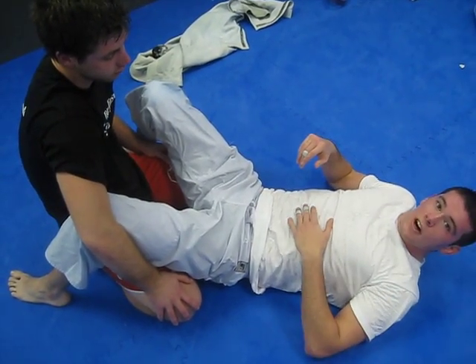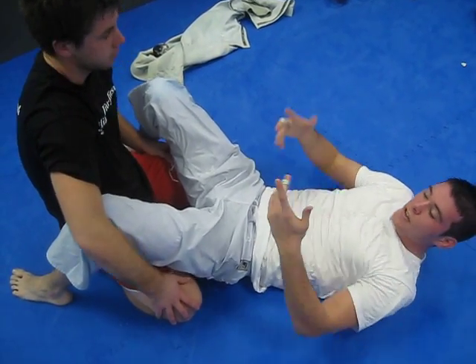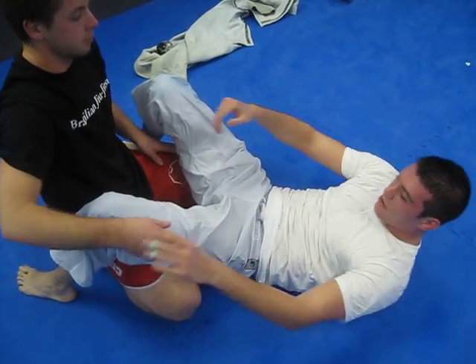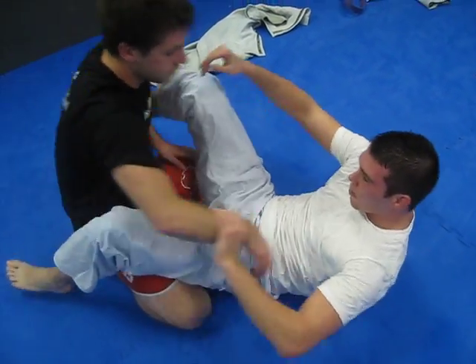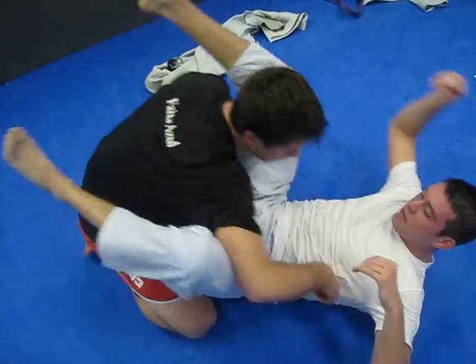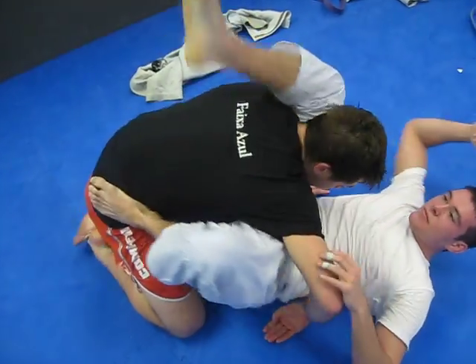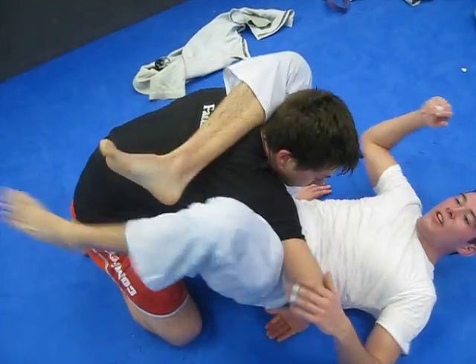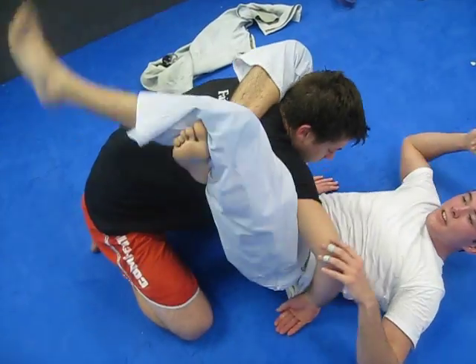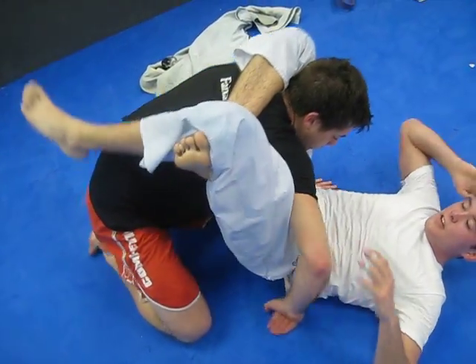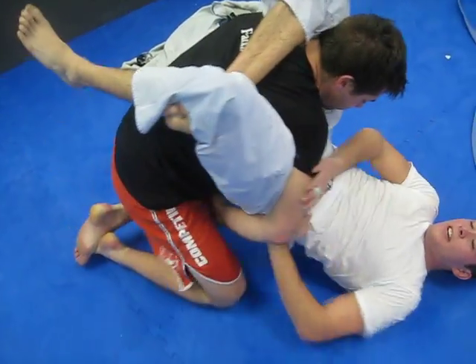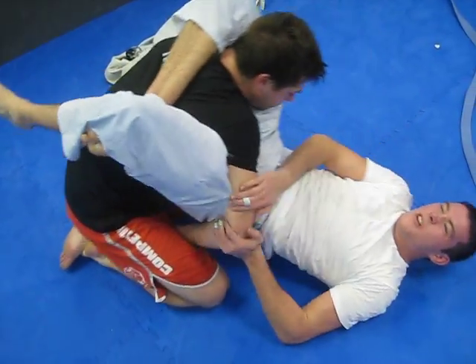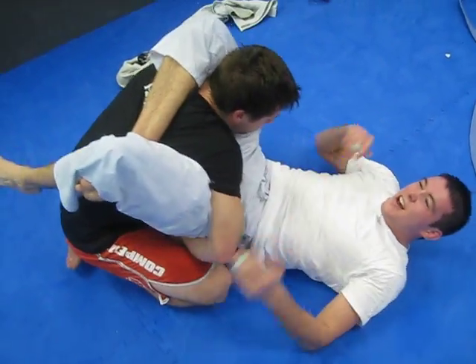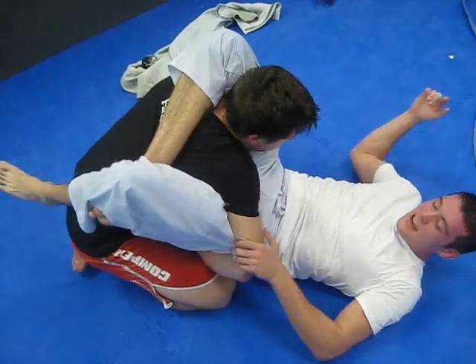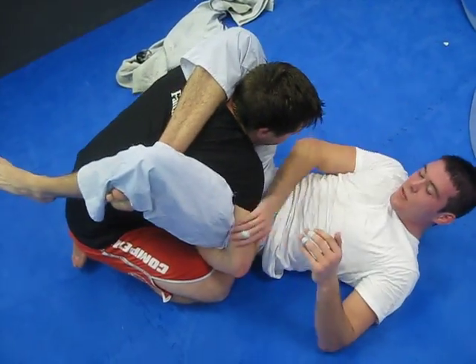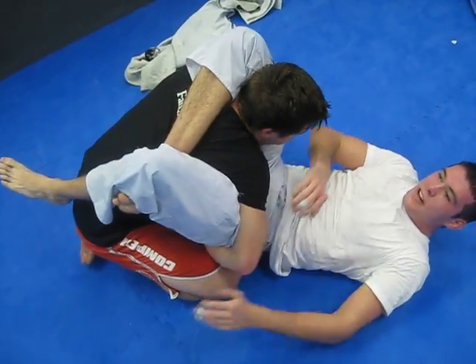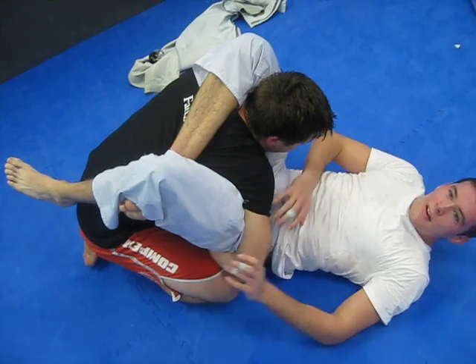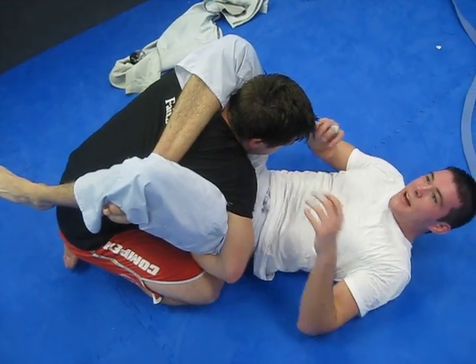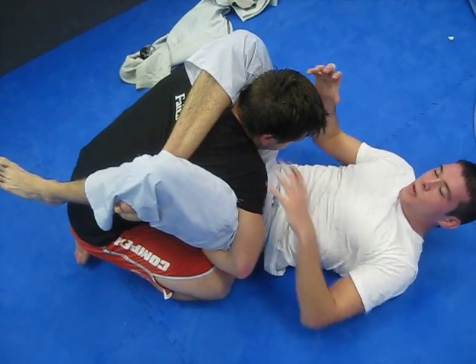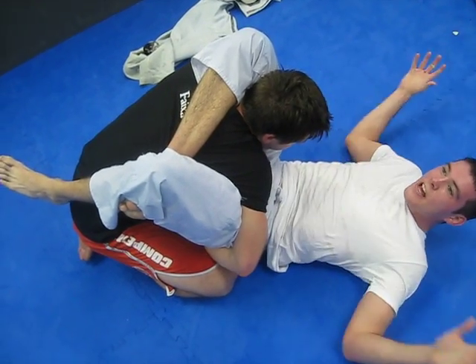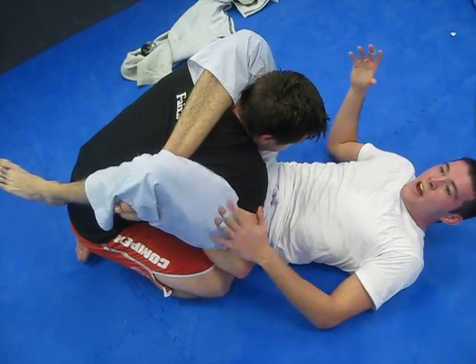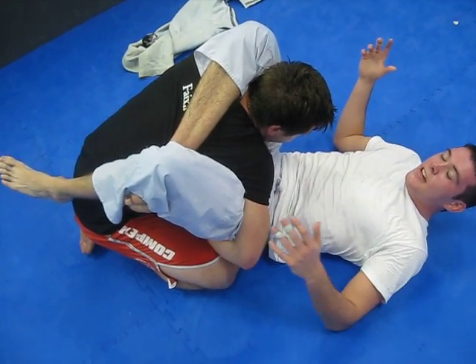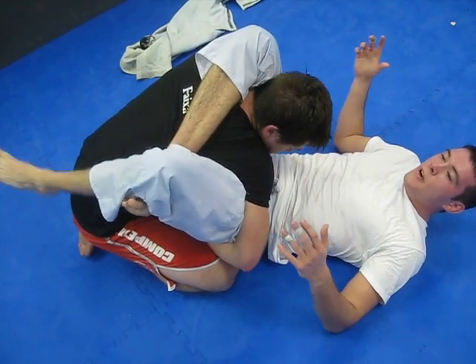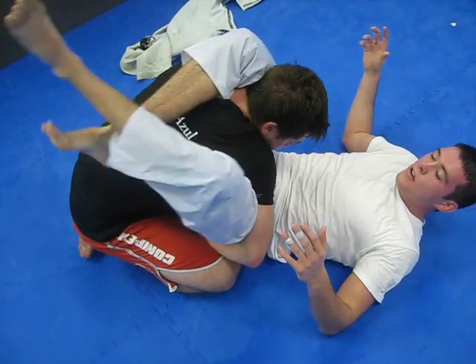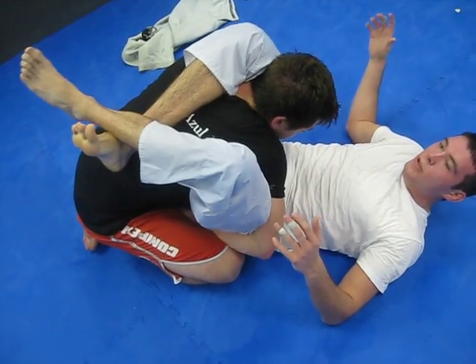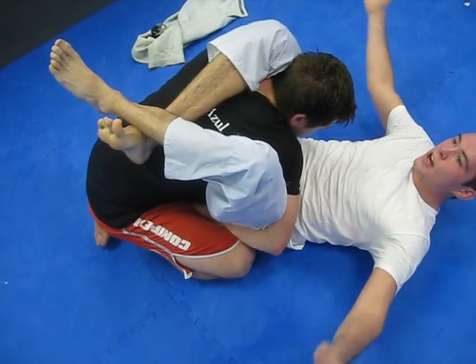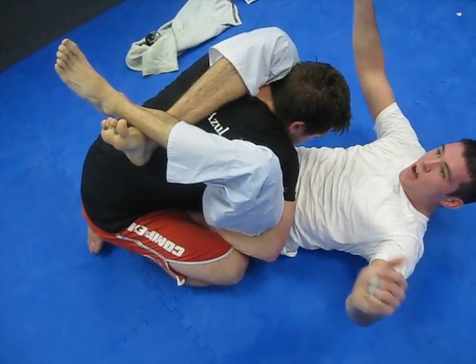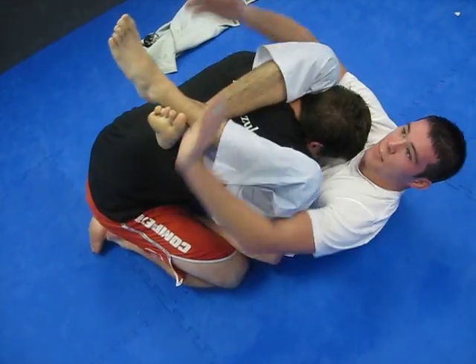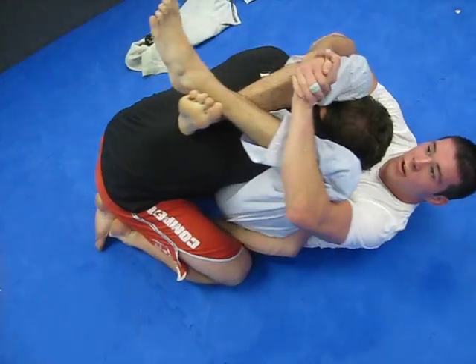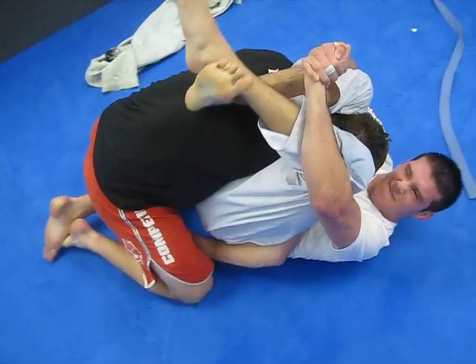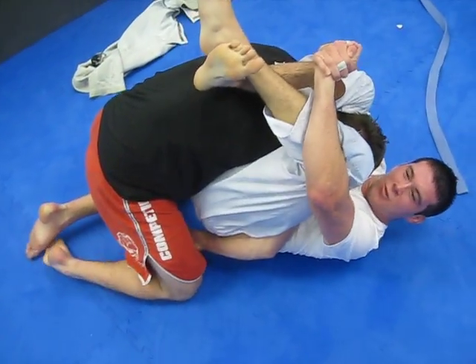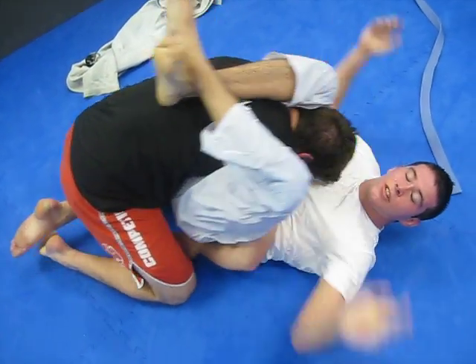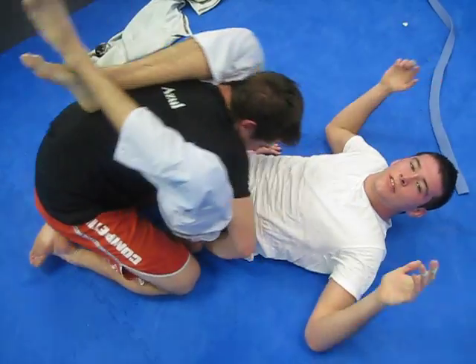I'll show you one more time. I get the triangle in, I try to get the arm over — I can't, it's too strong. Maybe he's got big shoulders, whatever. Can't get the arm over. Give it a three-quarter triangle, wrap it around, squeeze for the tap.